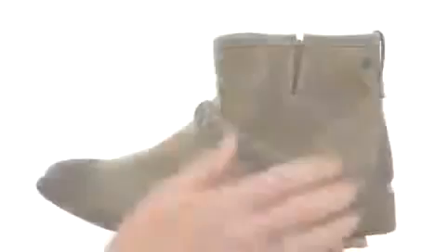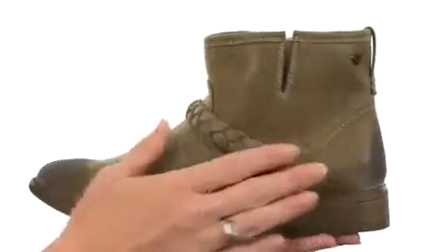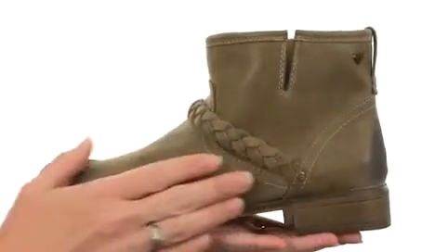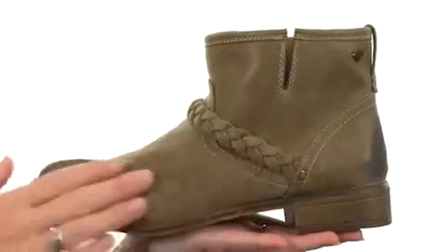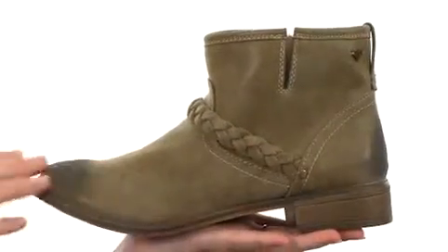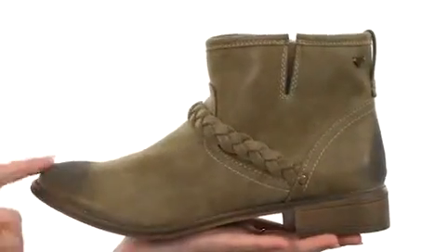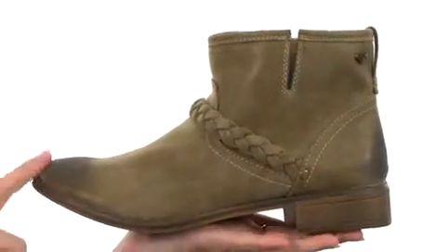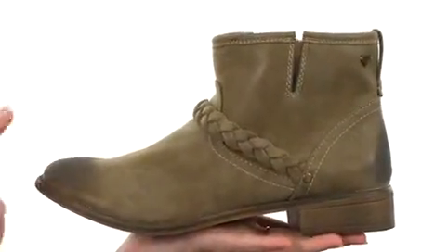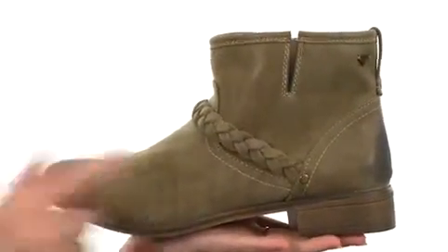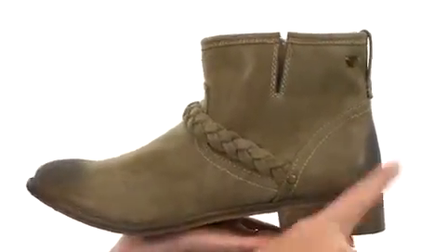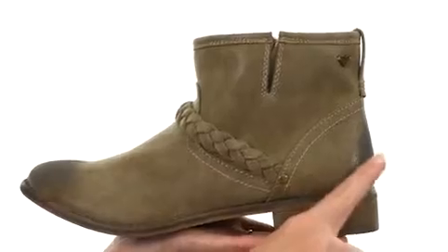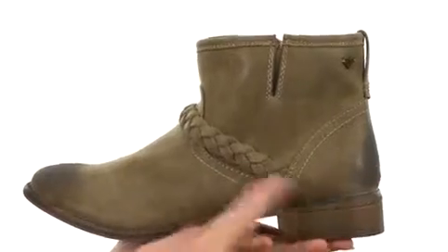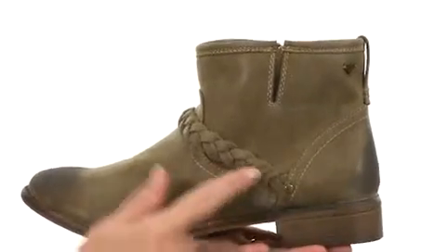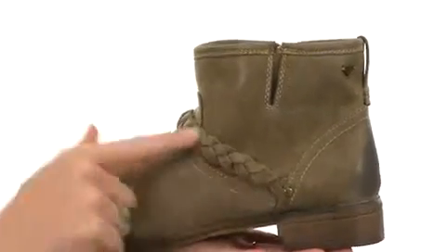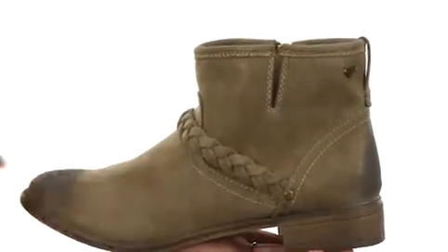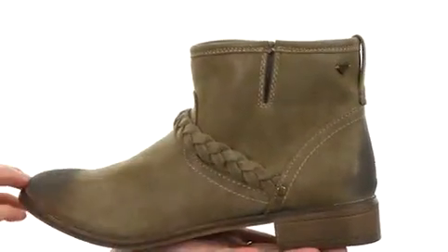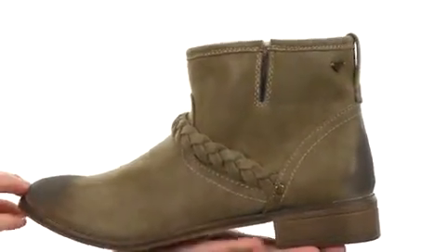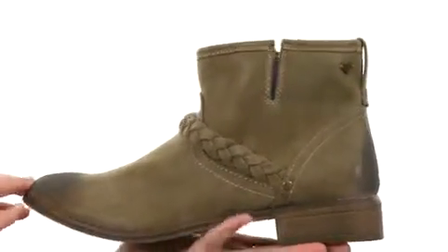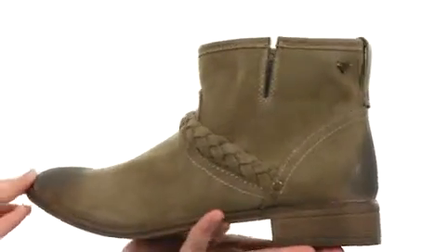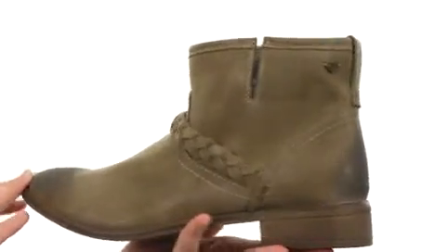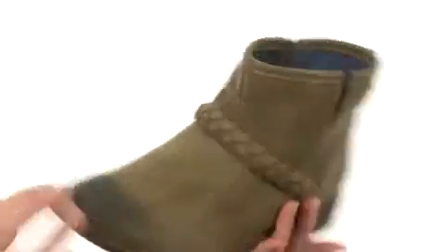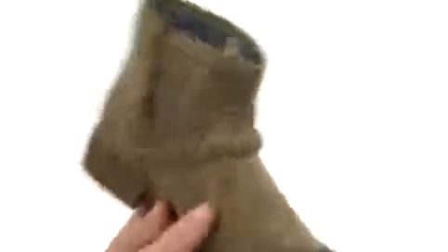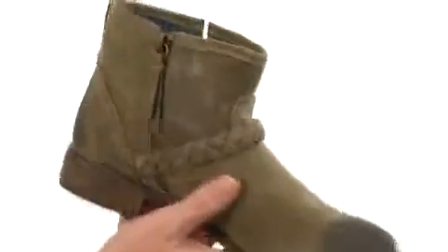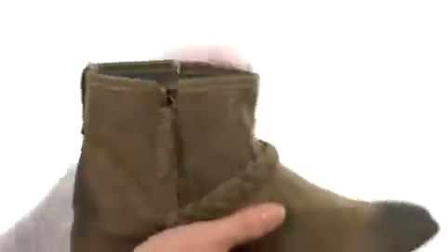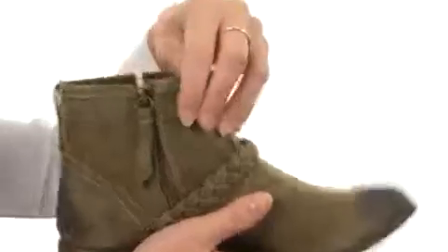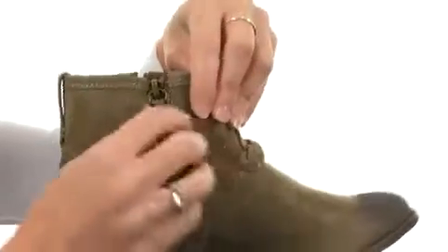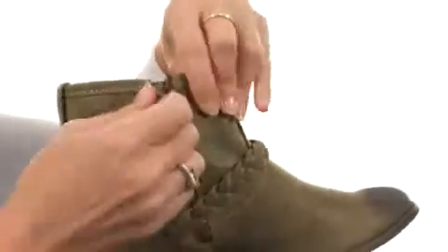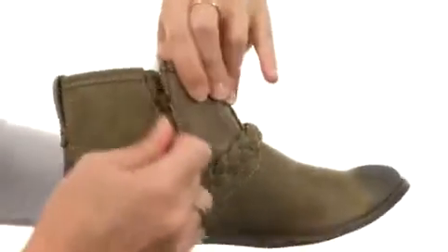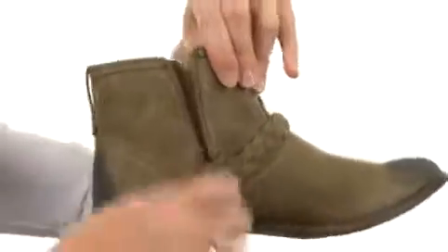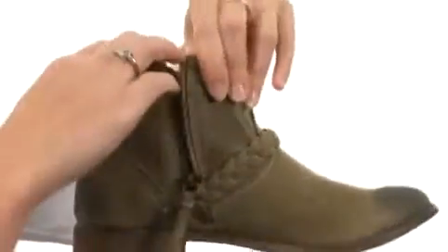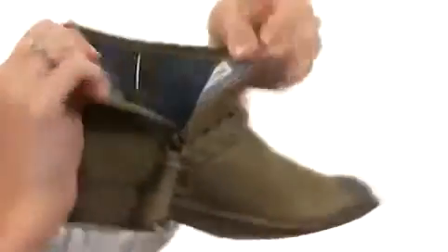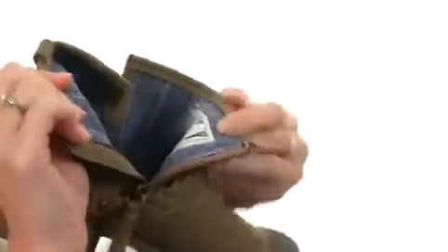This boot is soft to the touch, with slight distressing at the toe and the heel for added style, as well as a braided element that I adore too. It does have a zipper at the end to allow for quick and easy on and off.